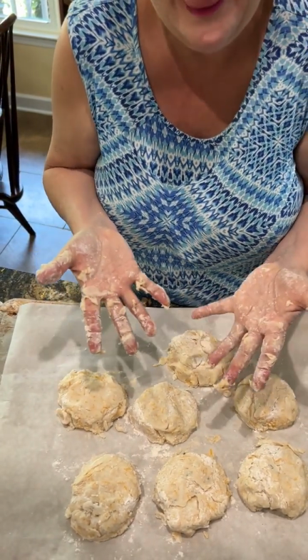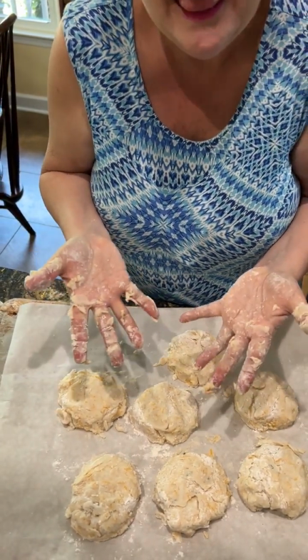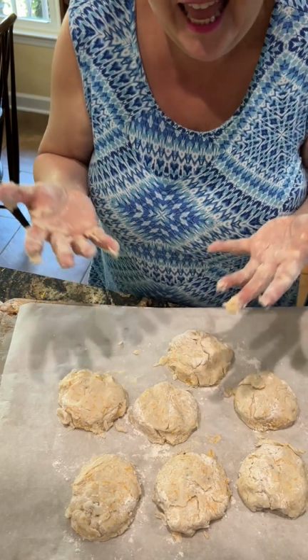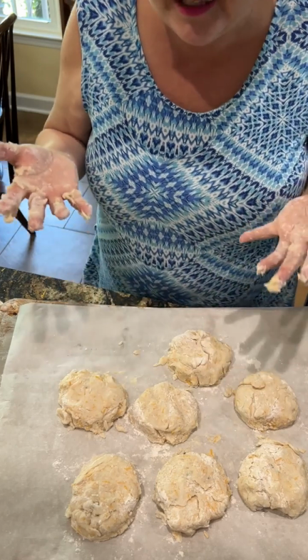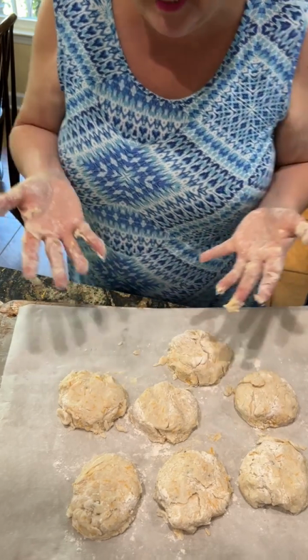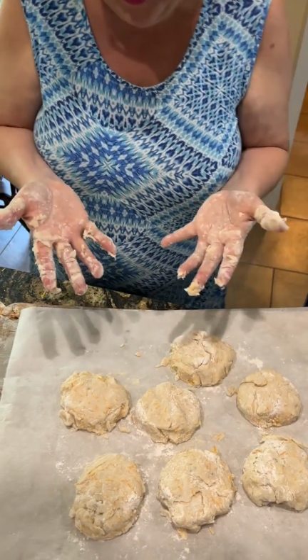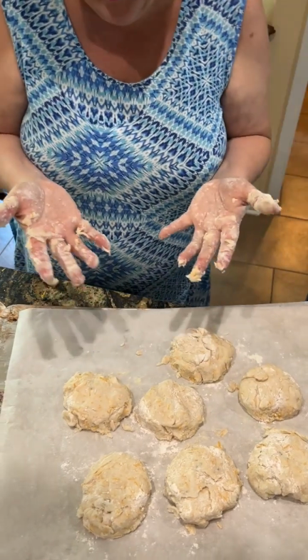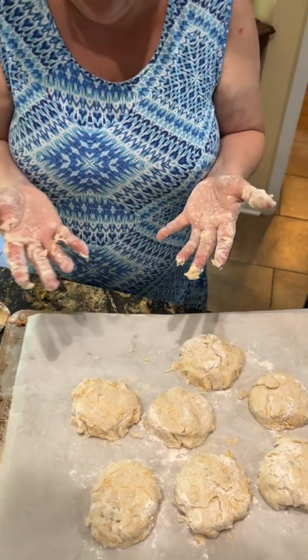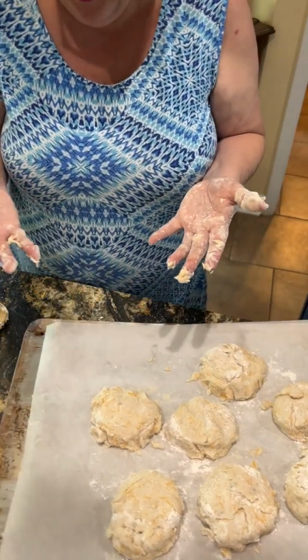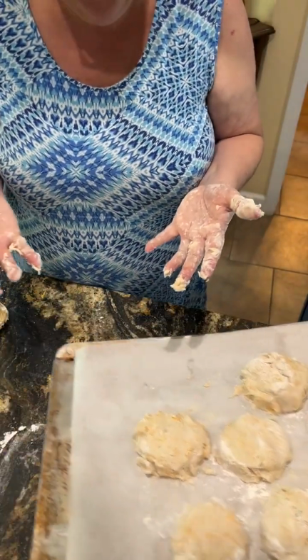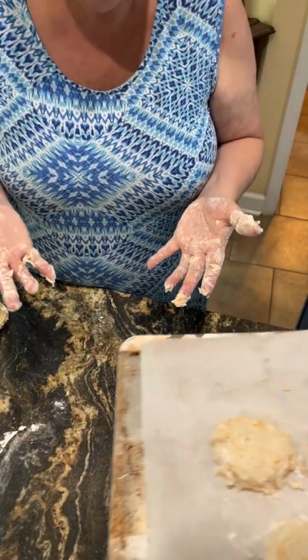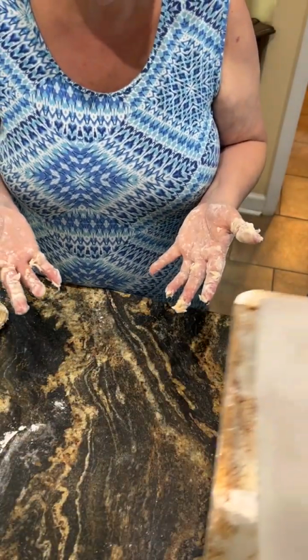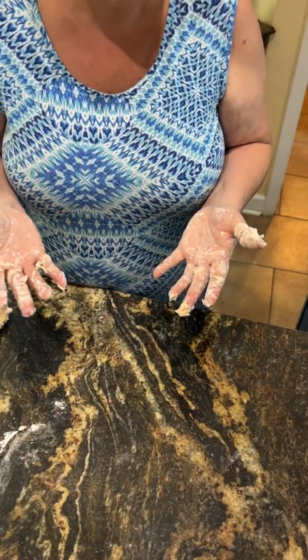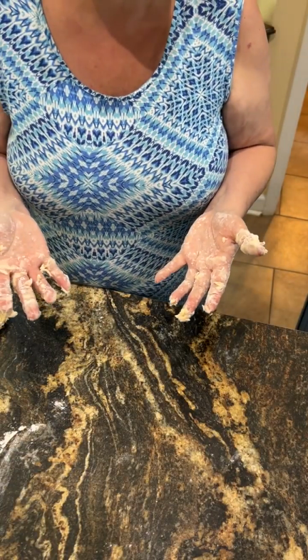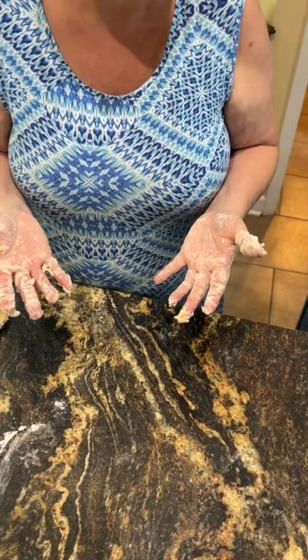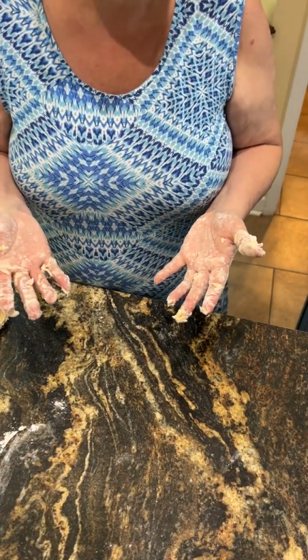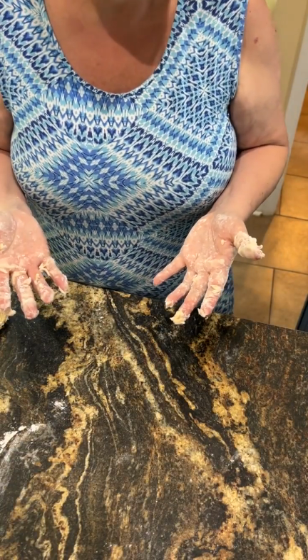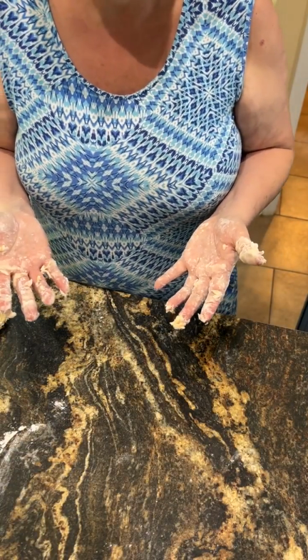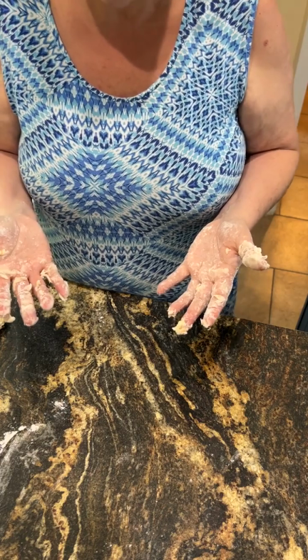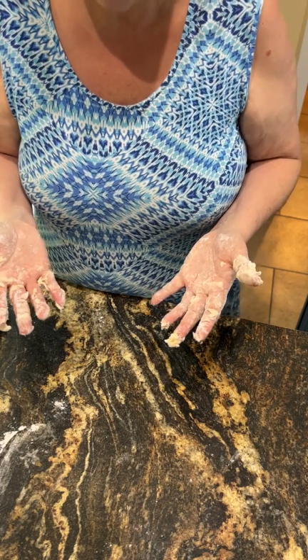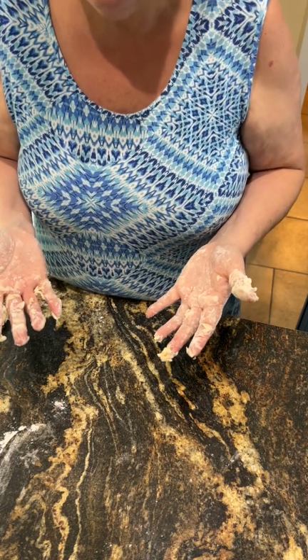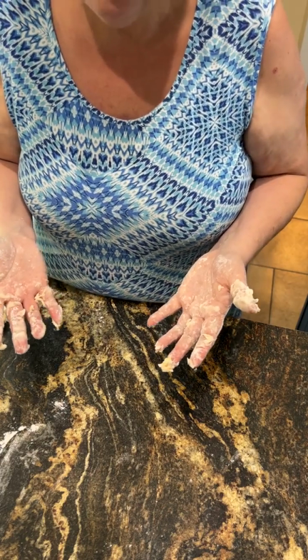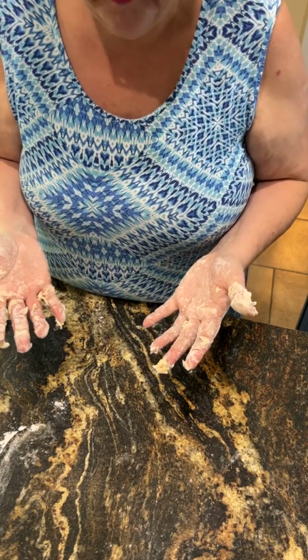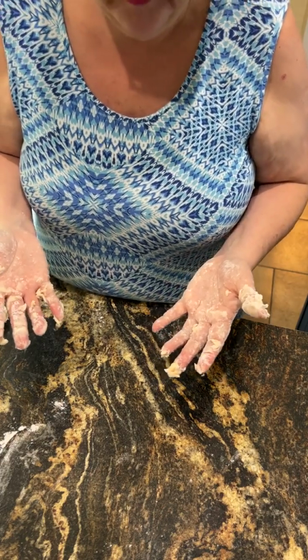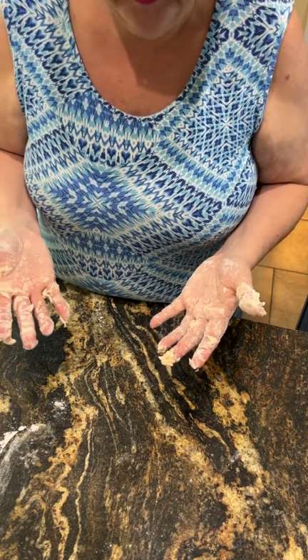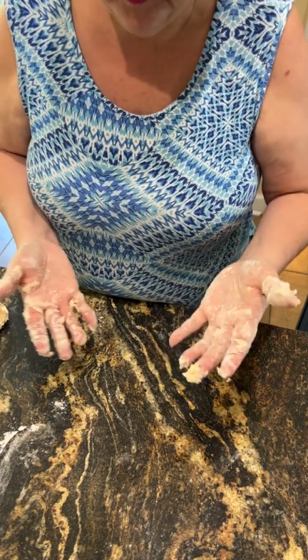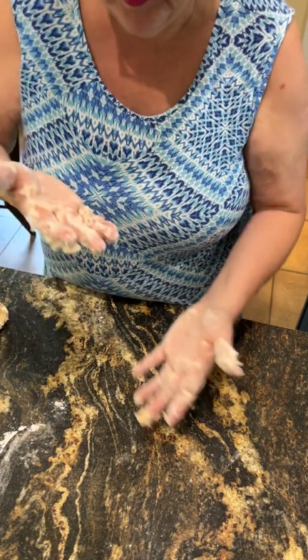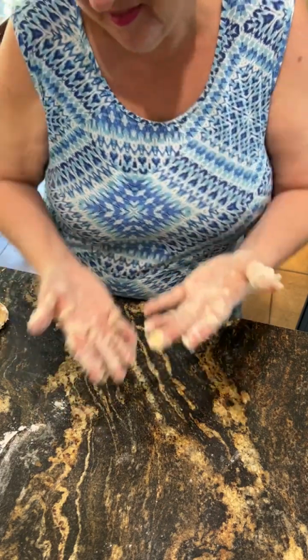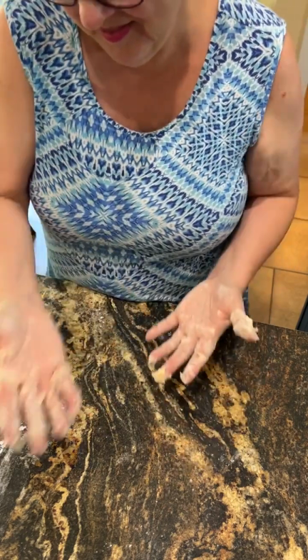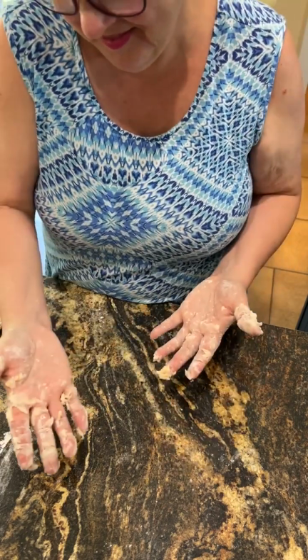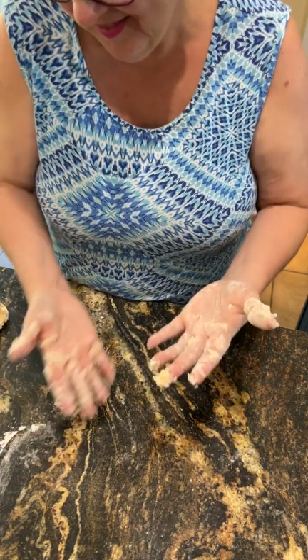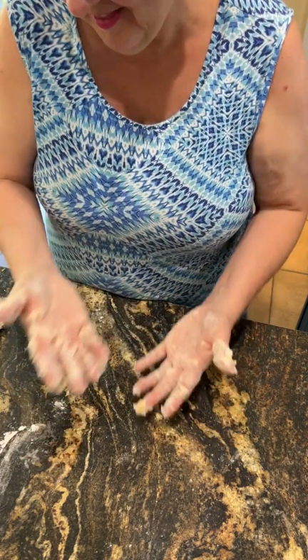Into the oven they will go. We will post a picture when they're done, so stay tuned. Cooking, keeping it real — tea biscuits for Janet.